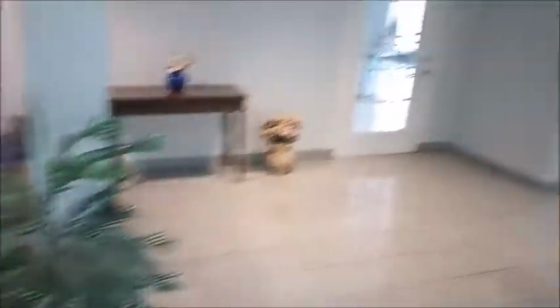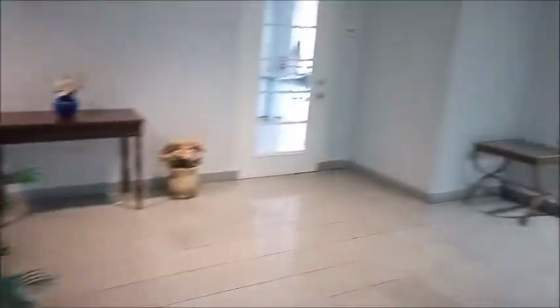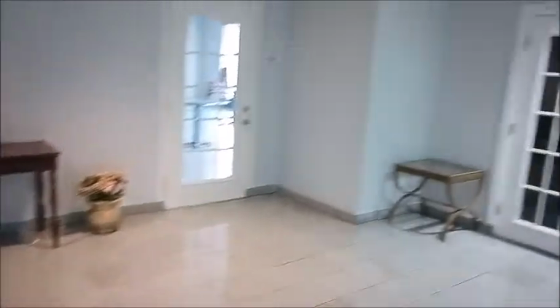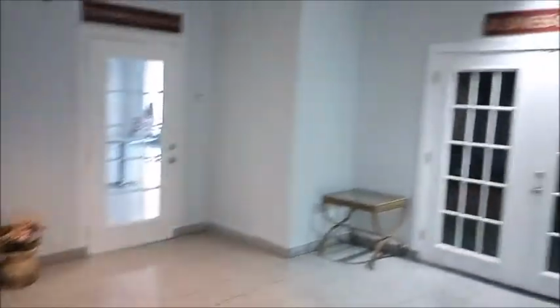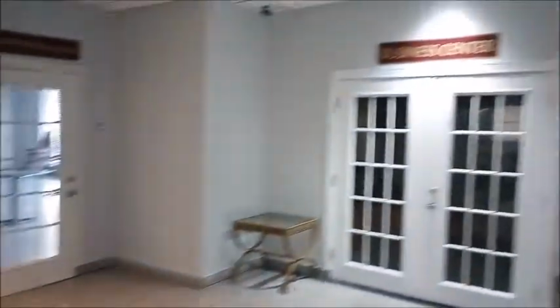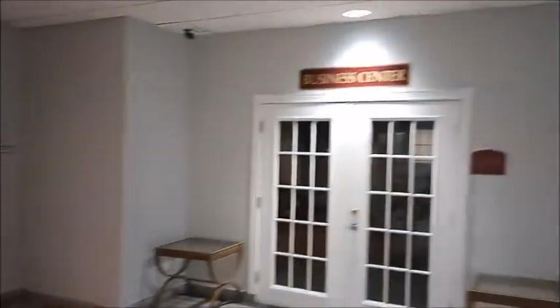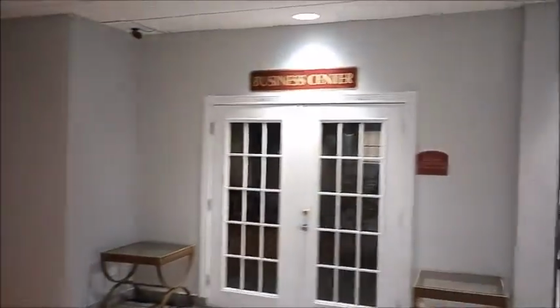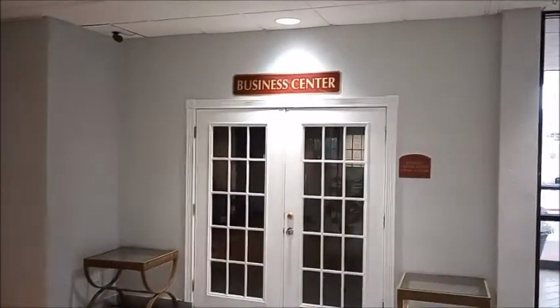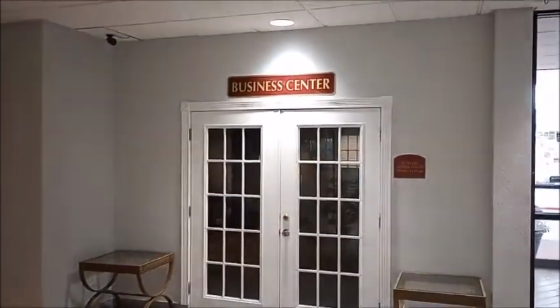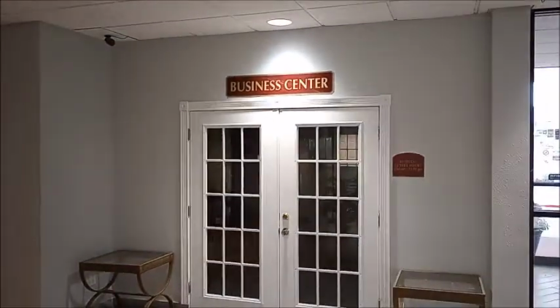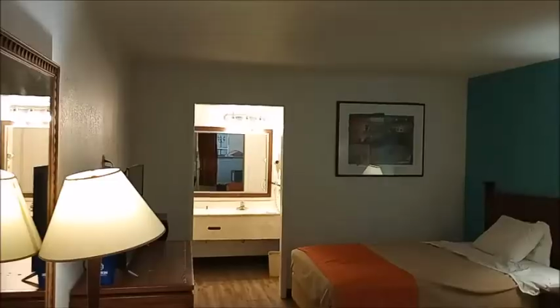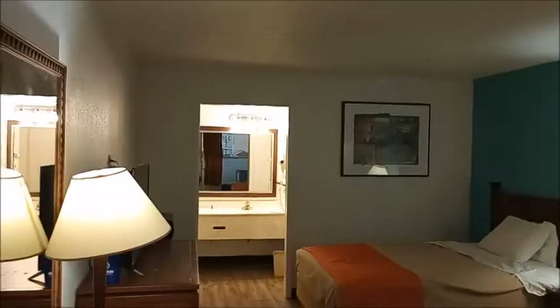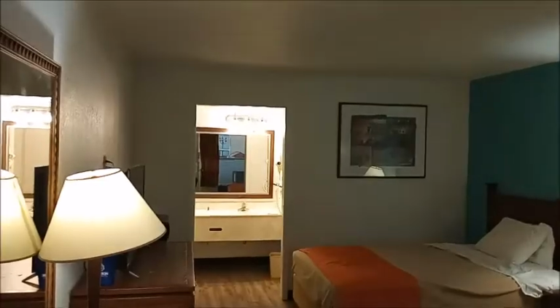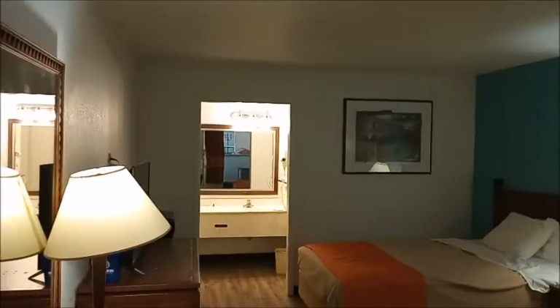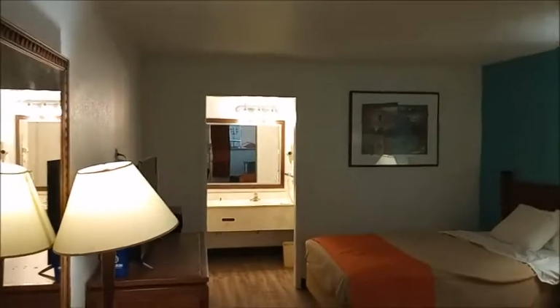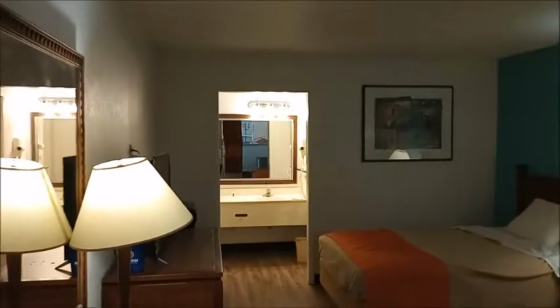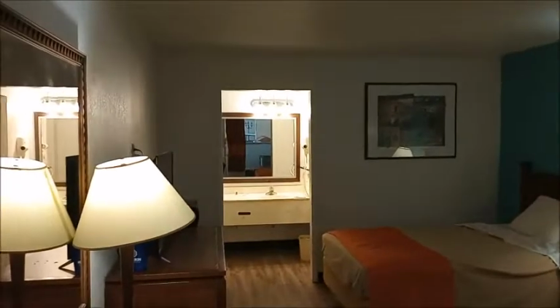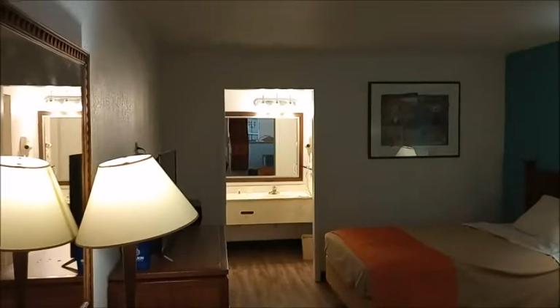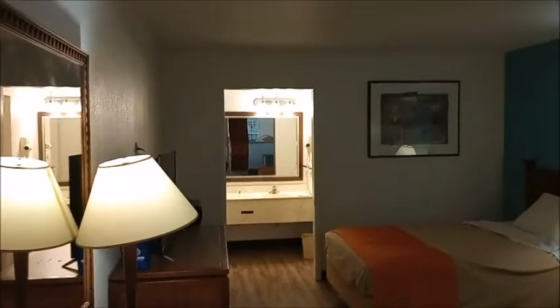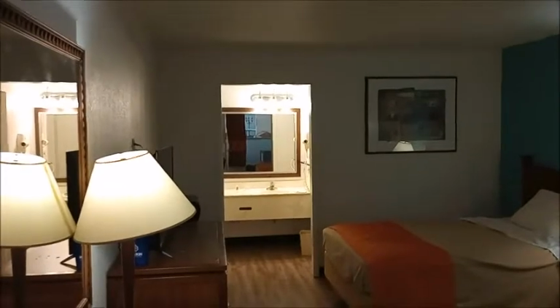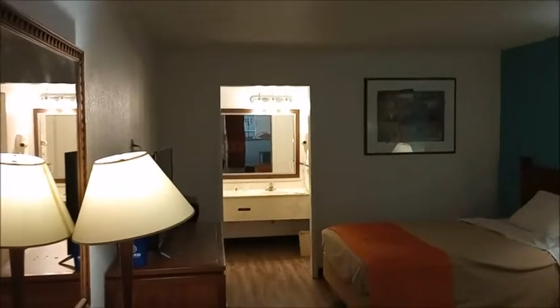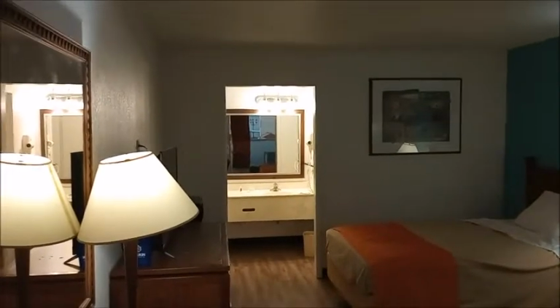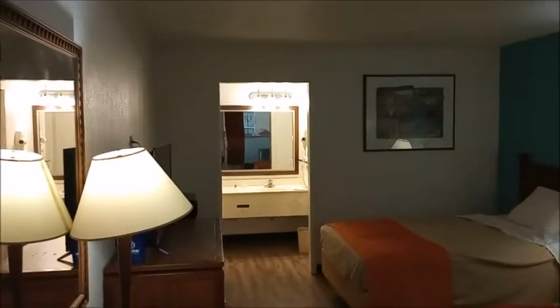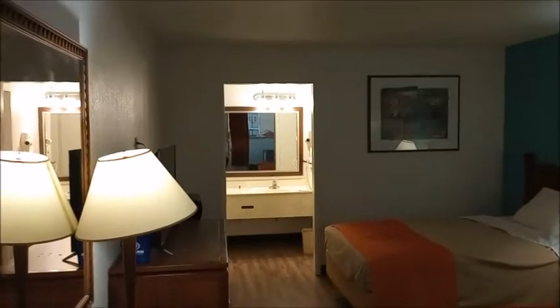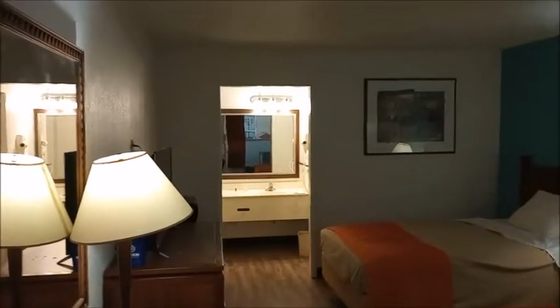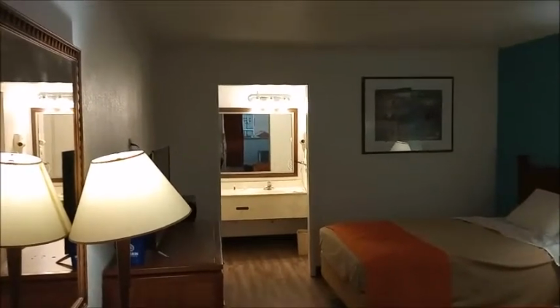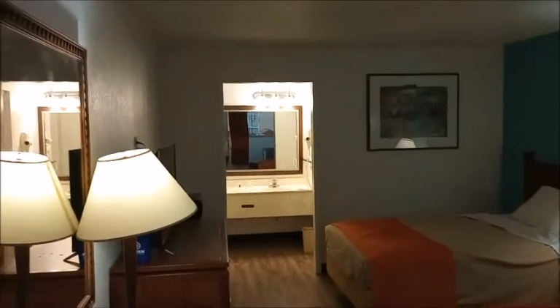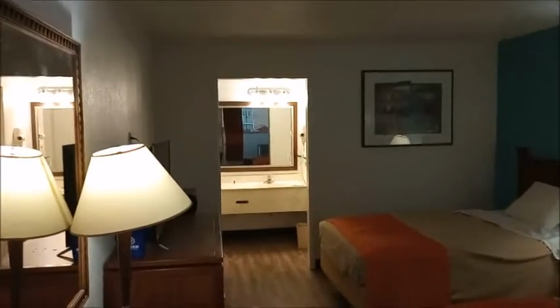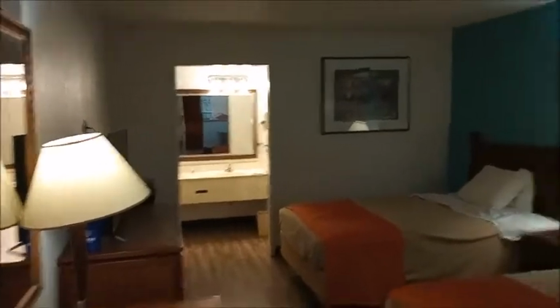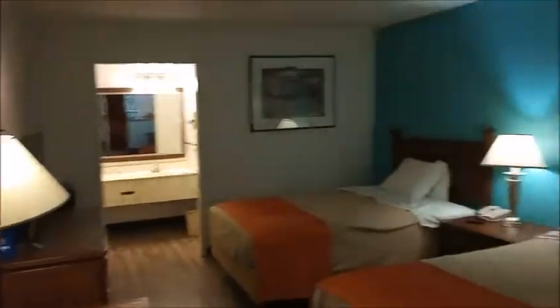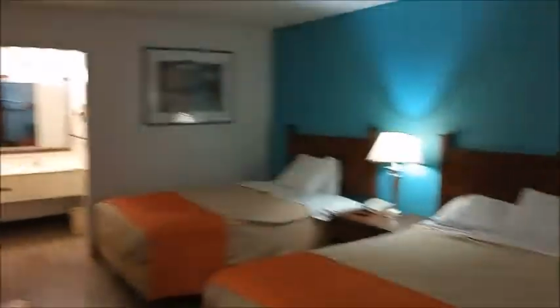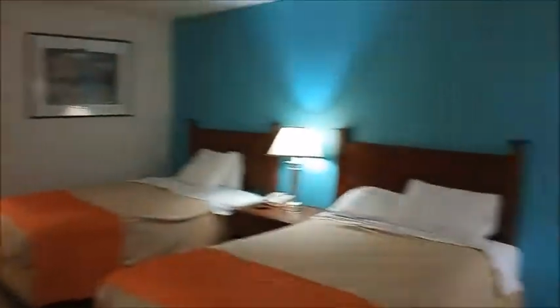And this is the lobby — very nice and comfortable. It's not big but it's very interesting, with a business center.